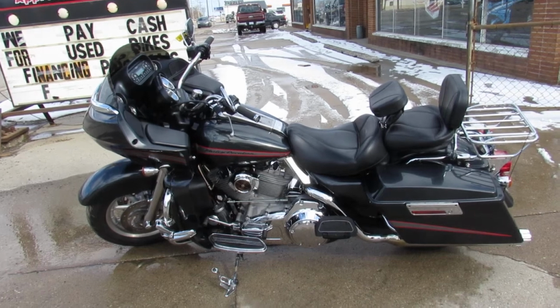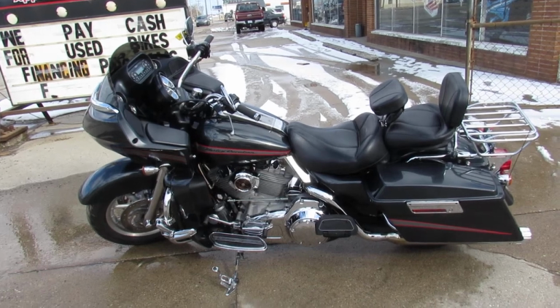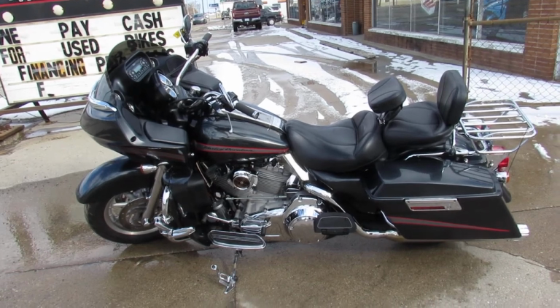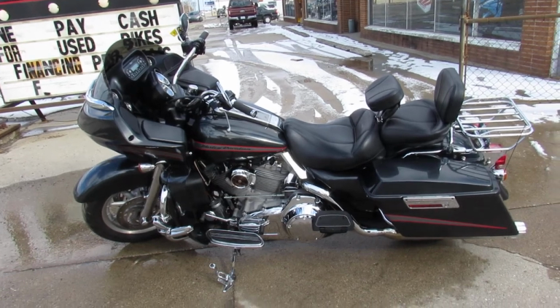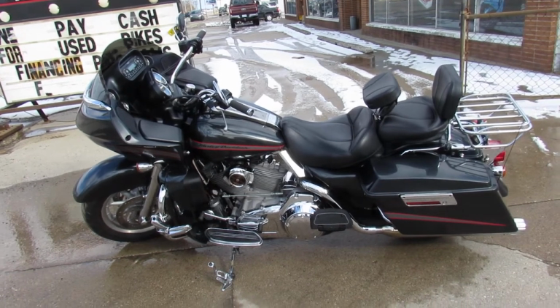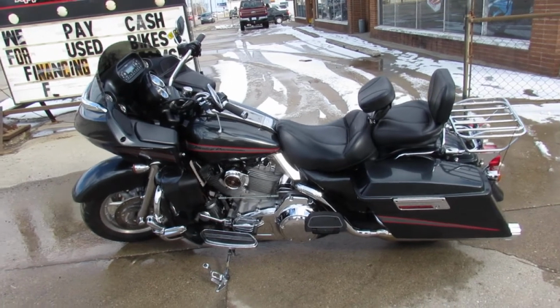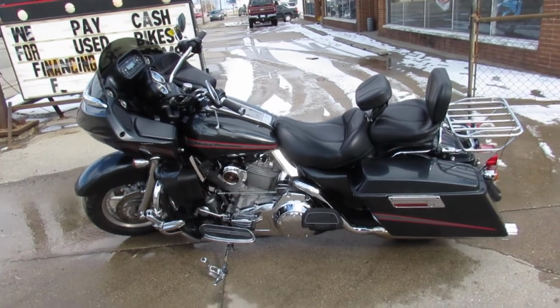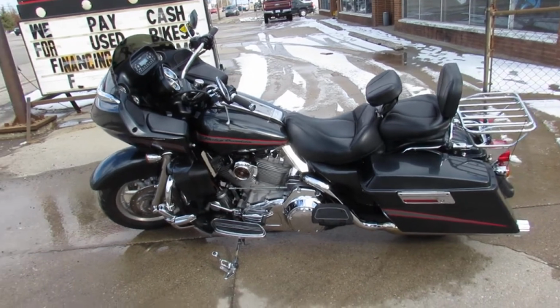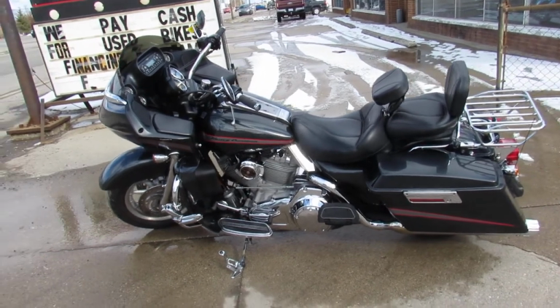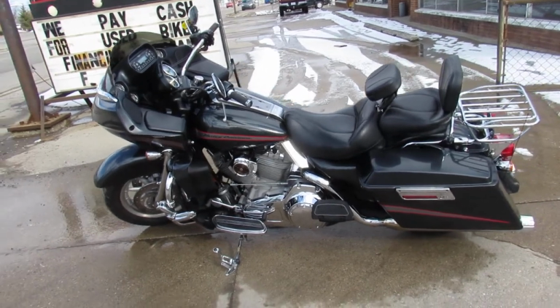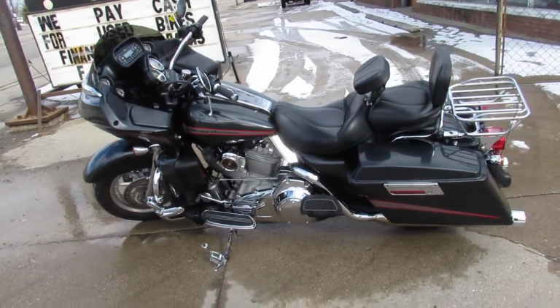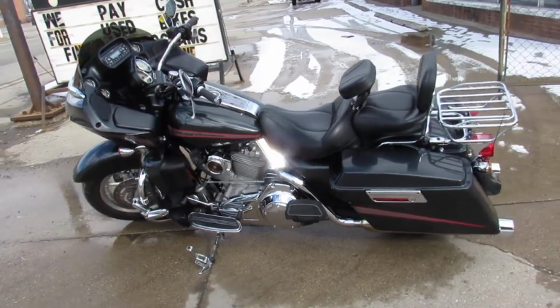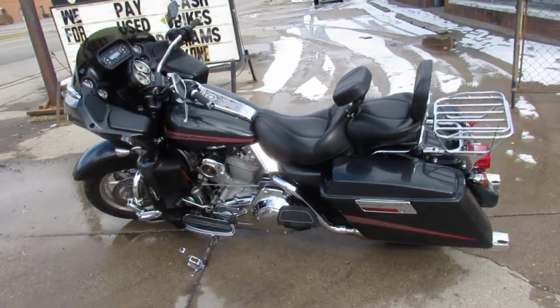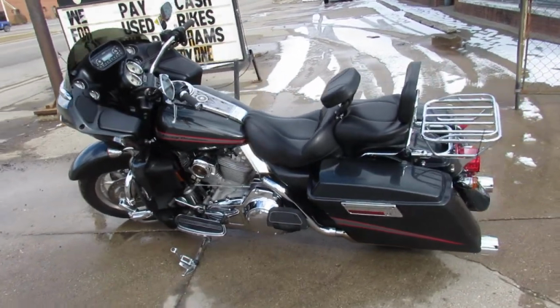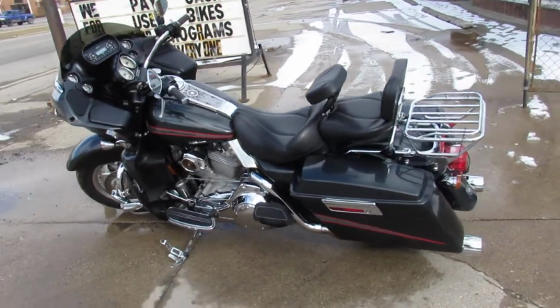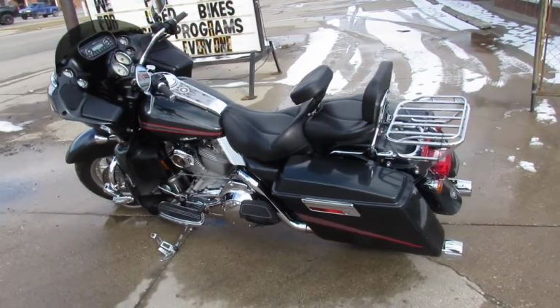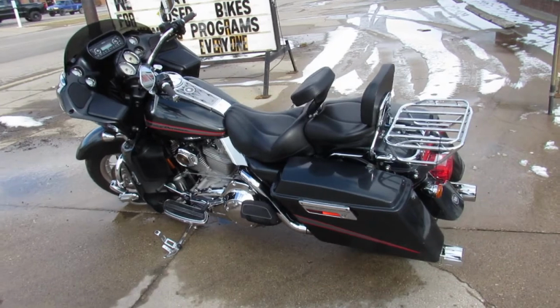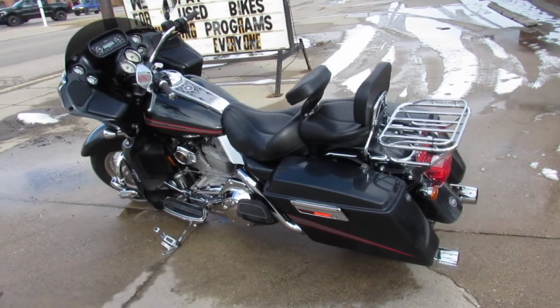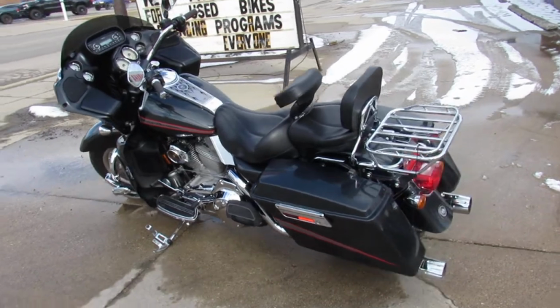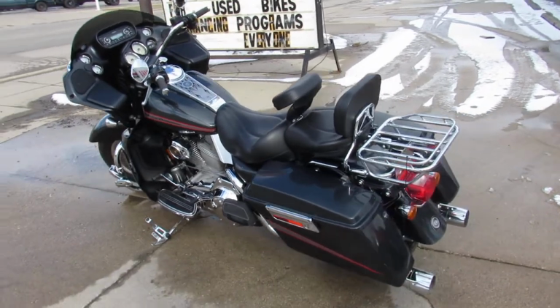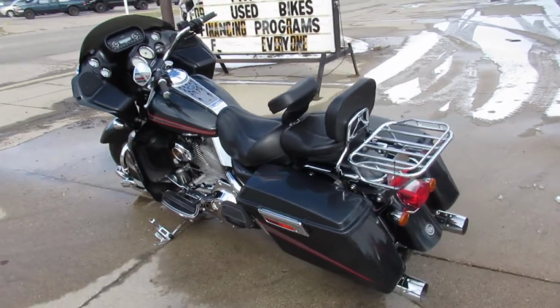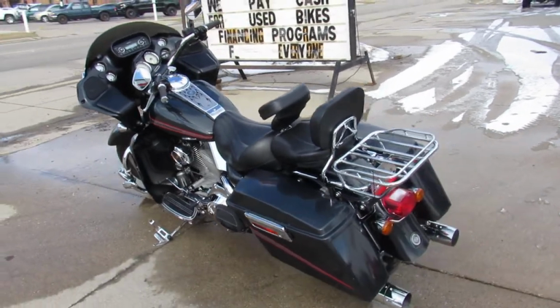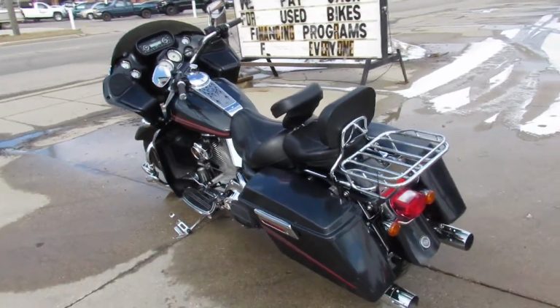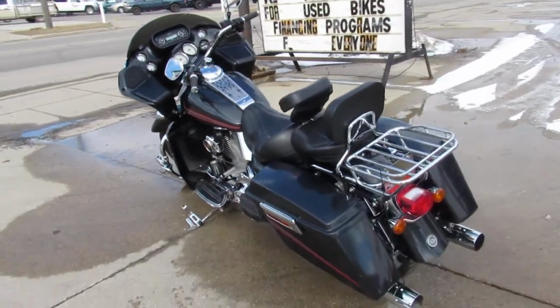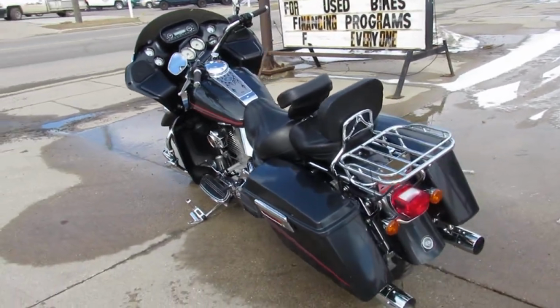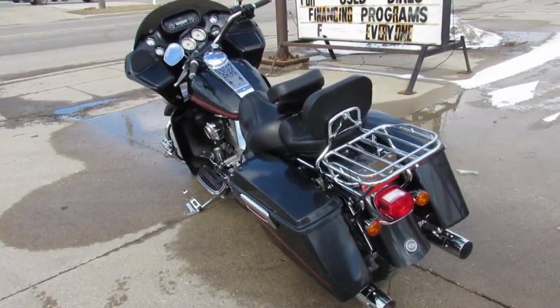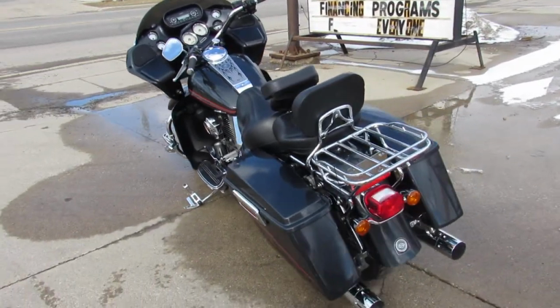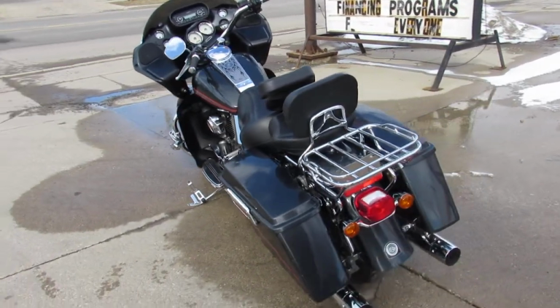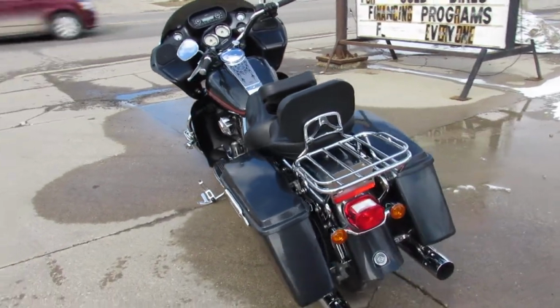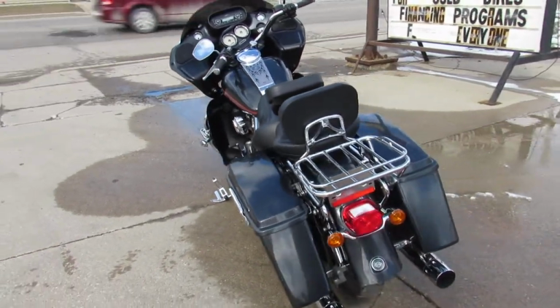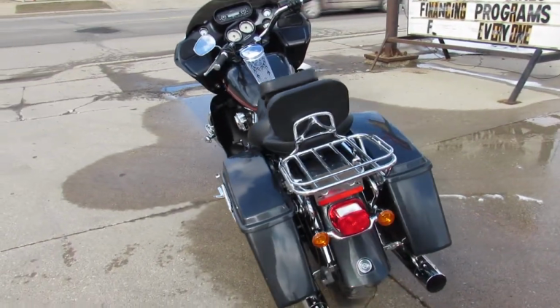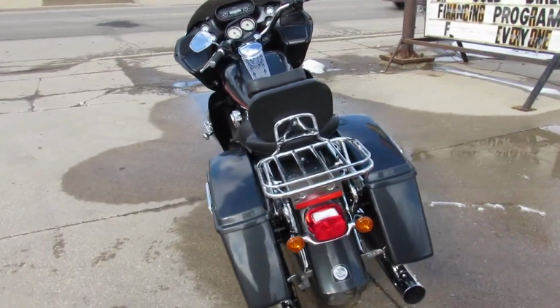Hey guys, ApprovalPowerSports.com here doing a video on another Harley-Davidson we're putting in the showroom. Anybody looking for one, give us a call. Over 400 pre-owned Harleys in the showroom for sale.